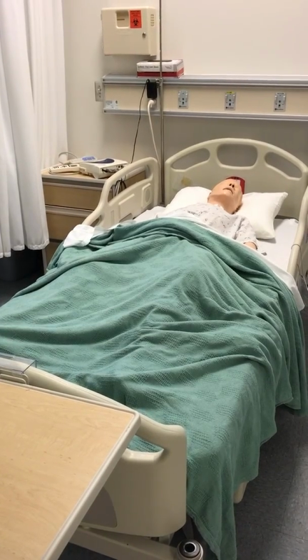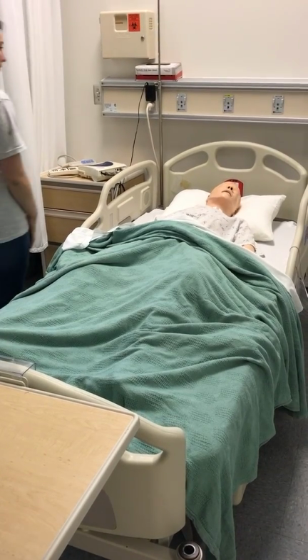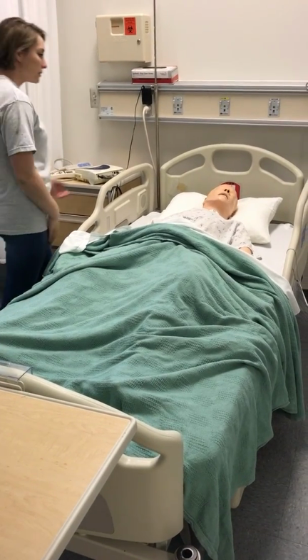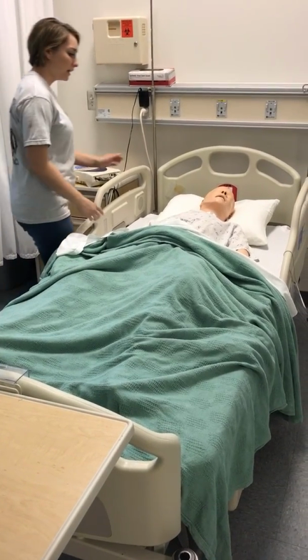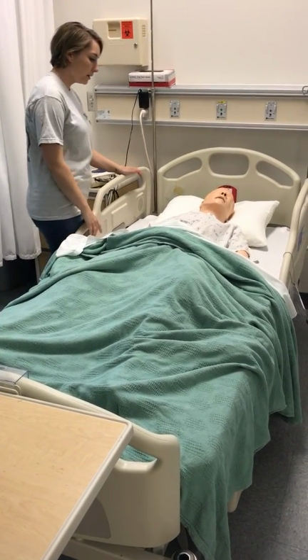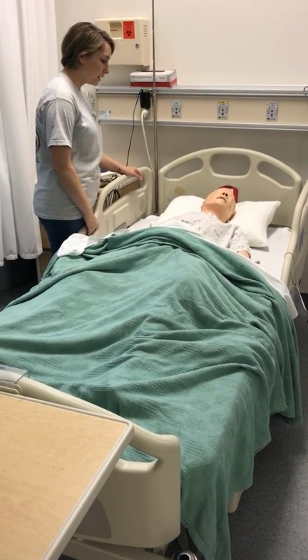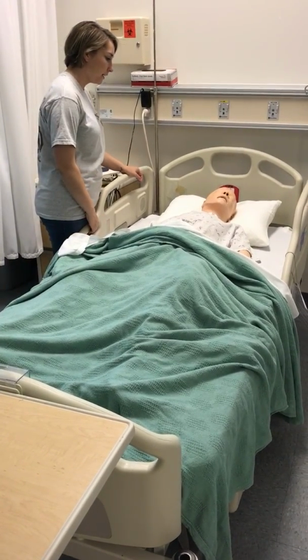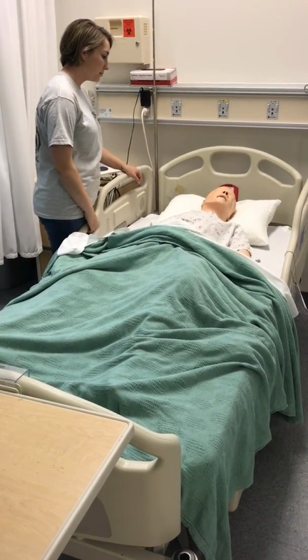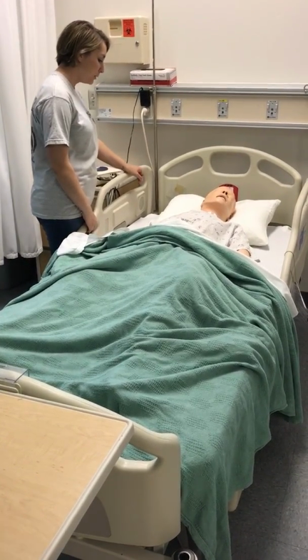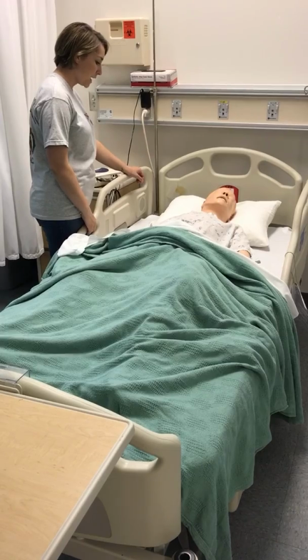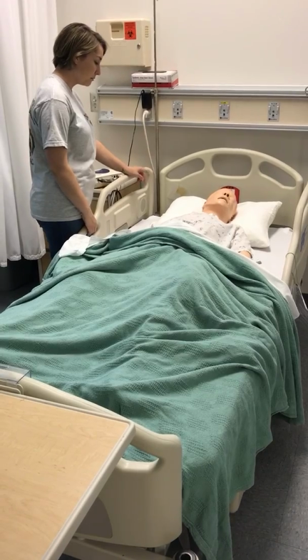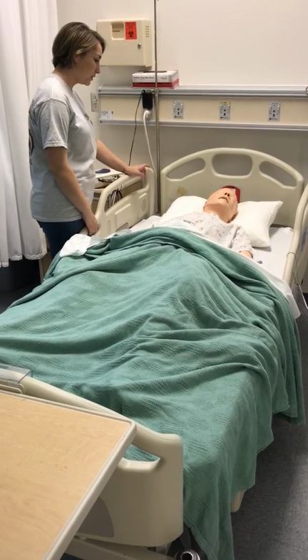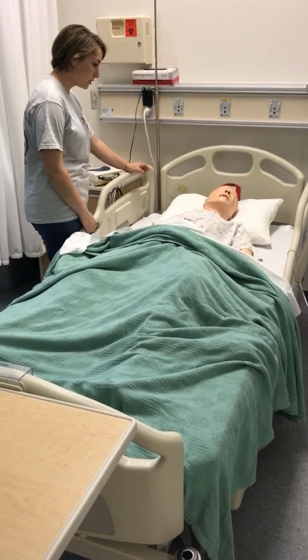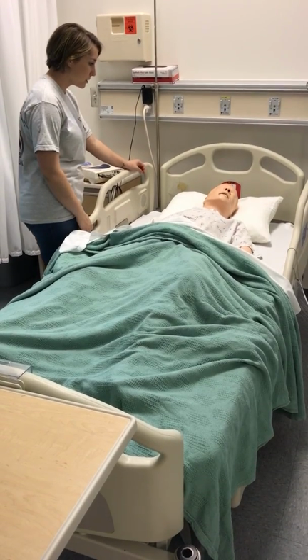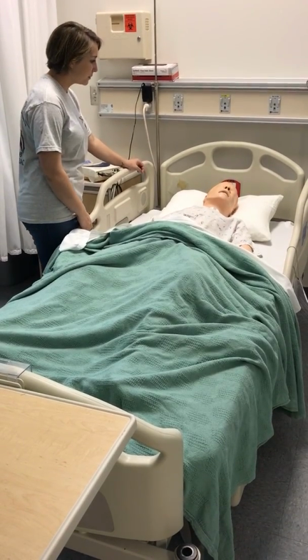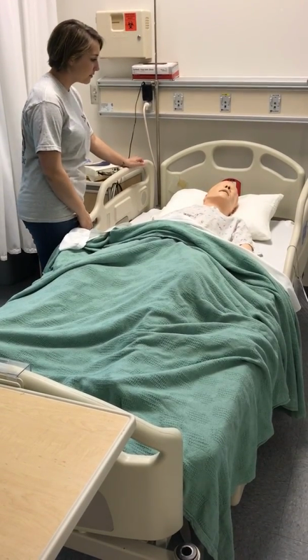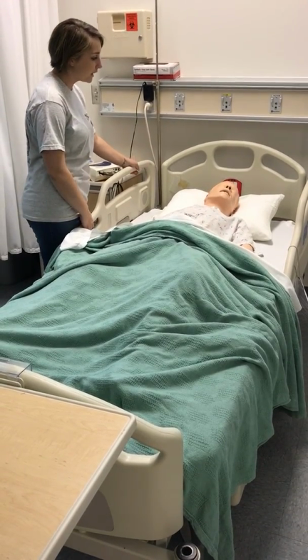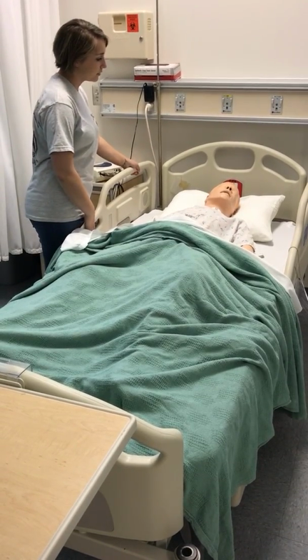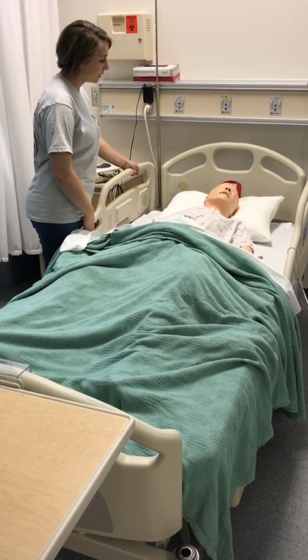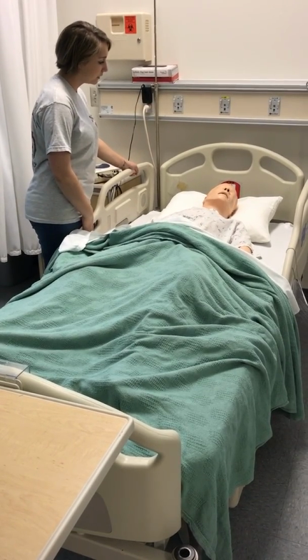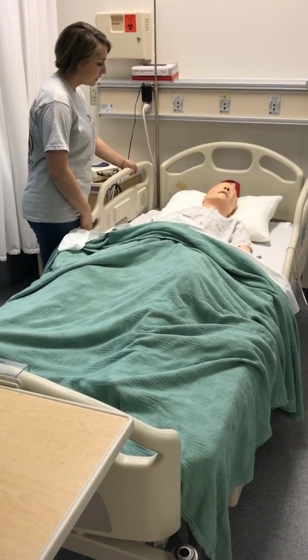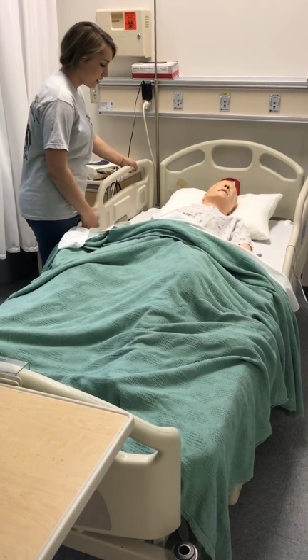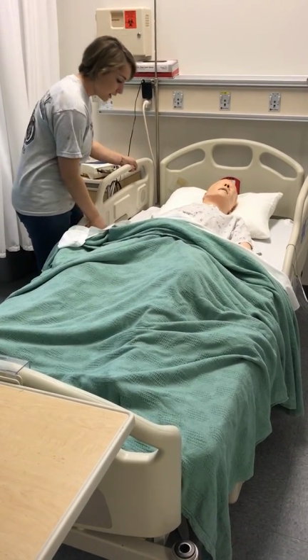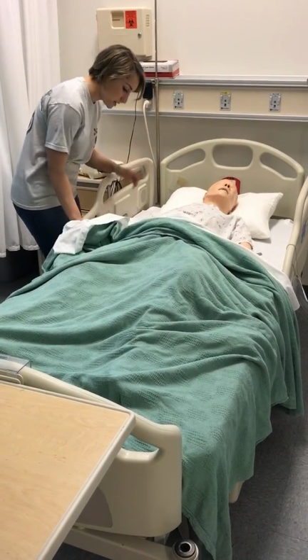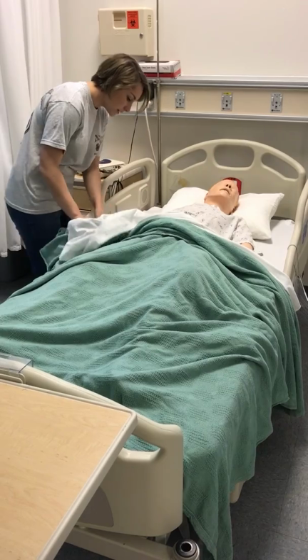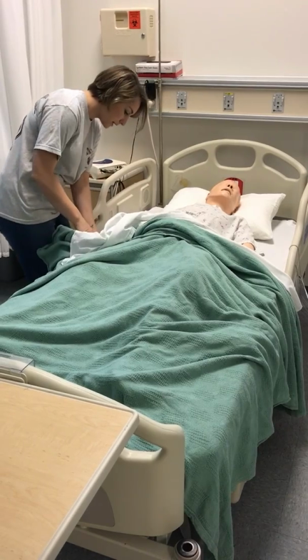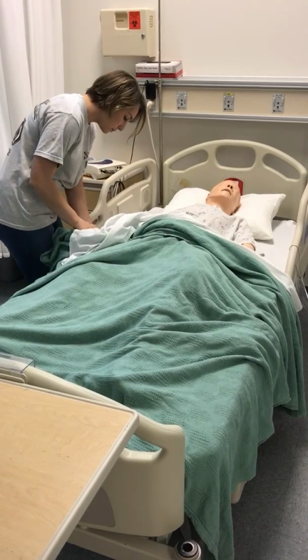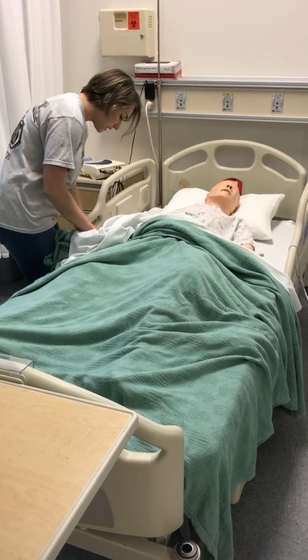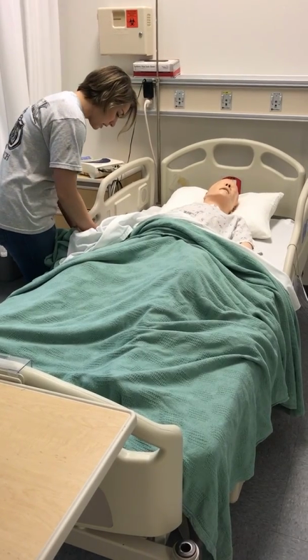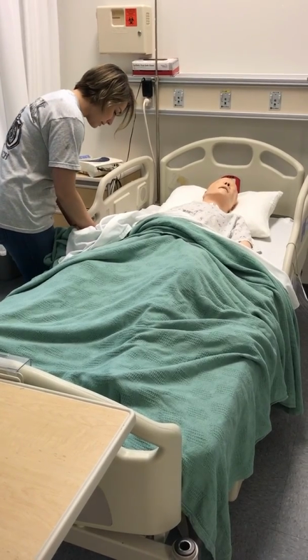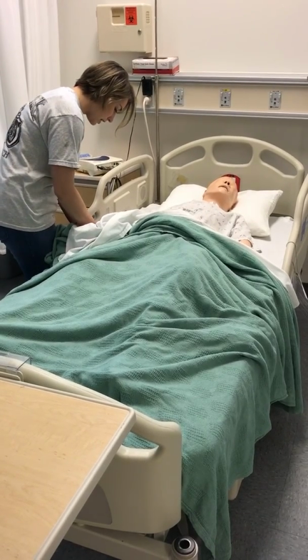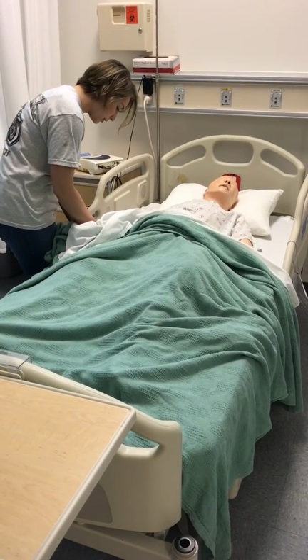Good morning Mrs. Smith. How are you today? My name is Jacqueline. I'm going to be your student nurse. I'm here to put down a Foley catheter for you. Let me check your wristband. Can you please state your name and your date of birth?